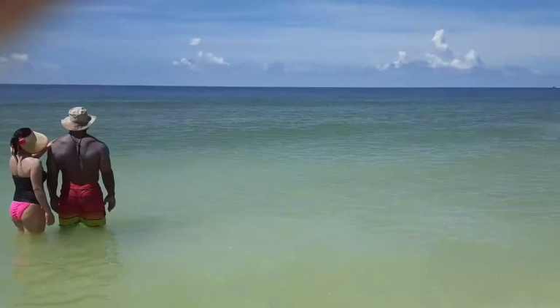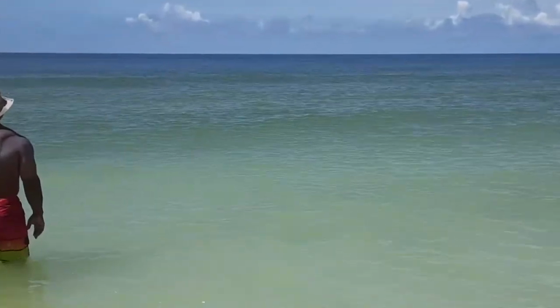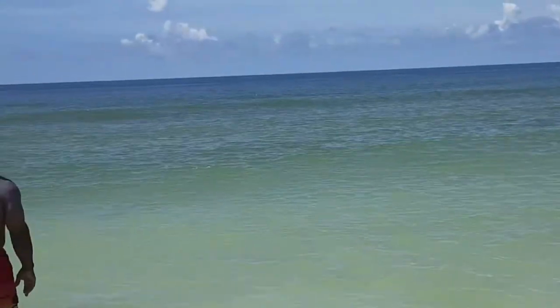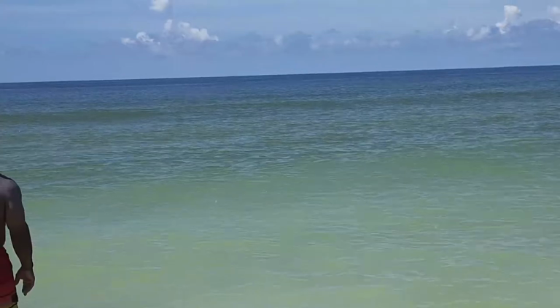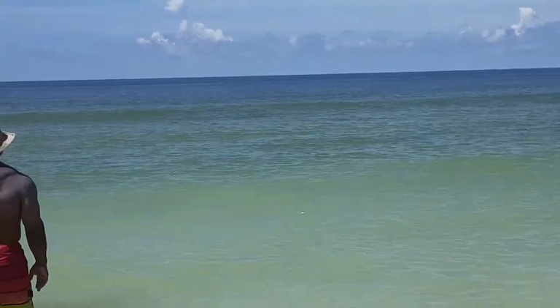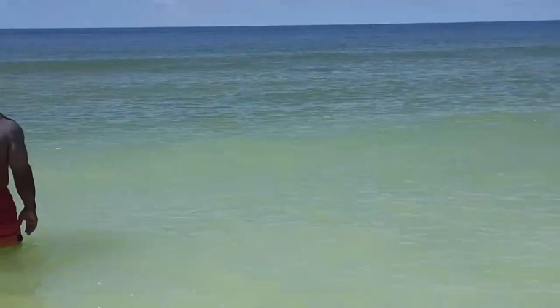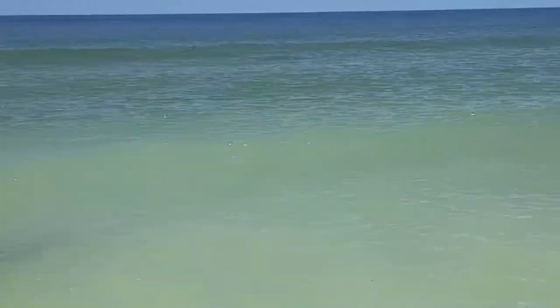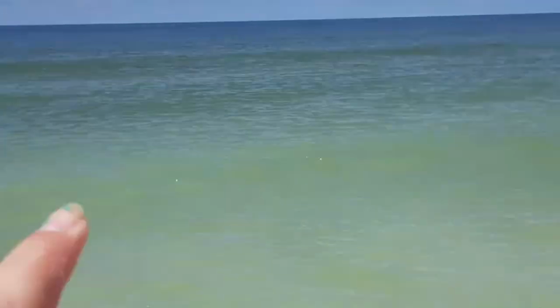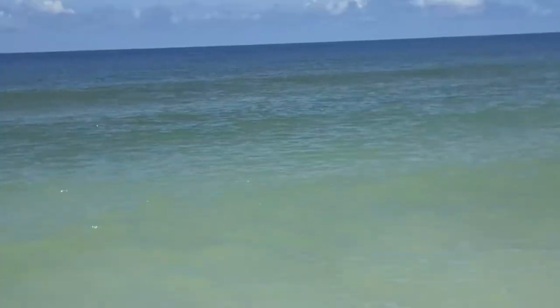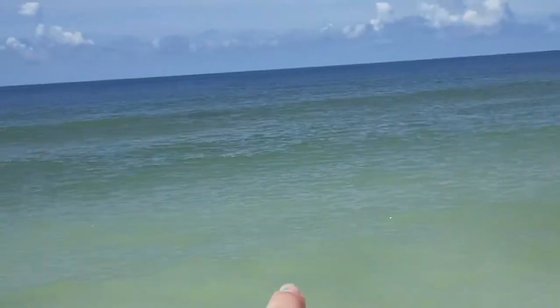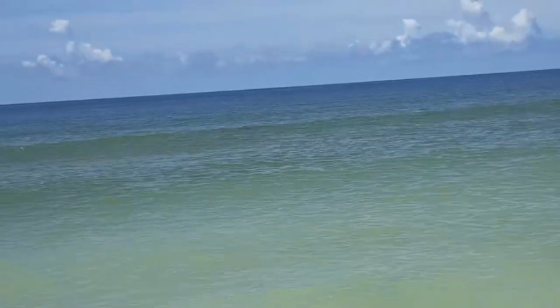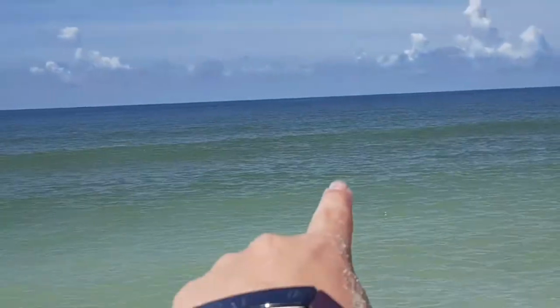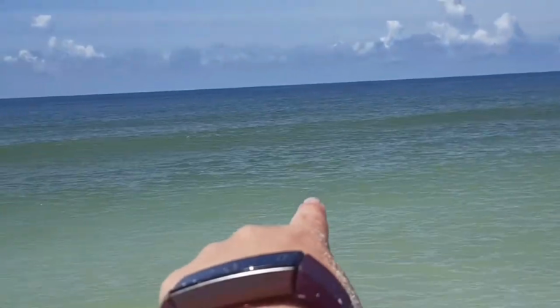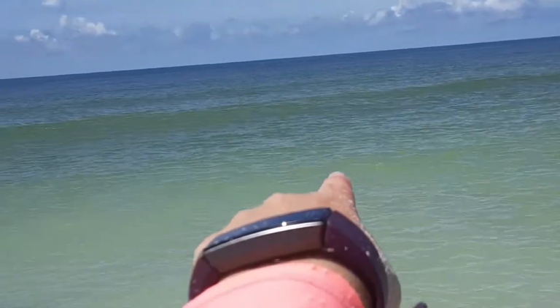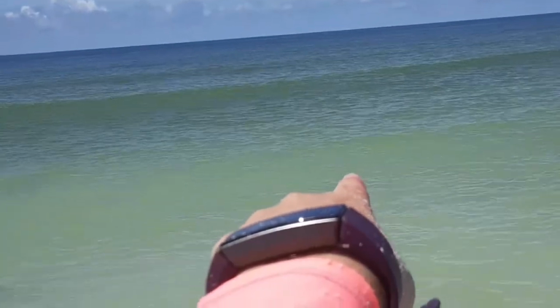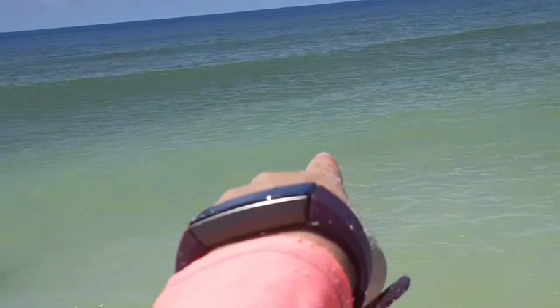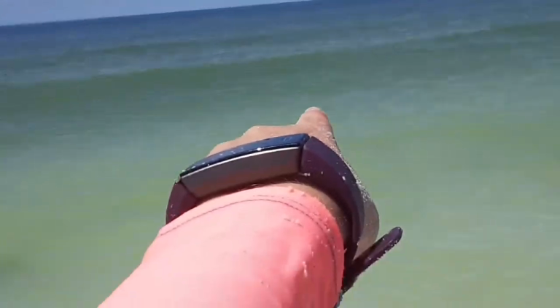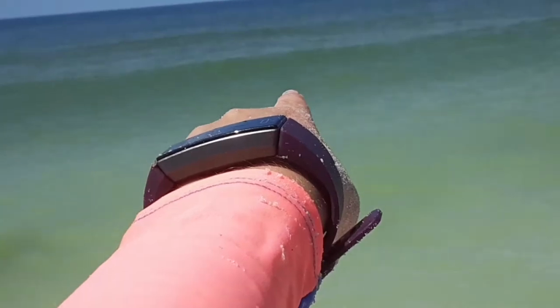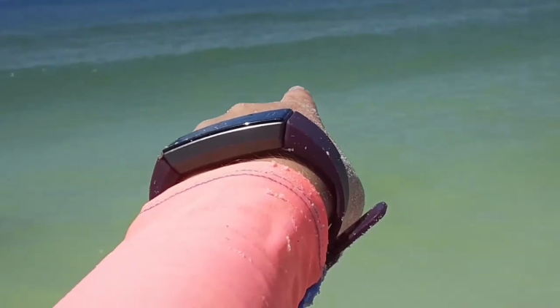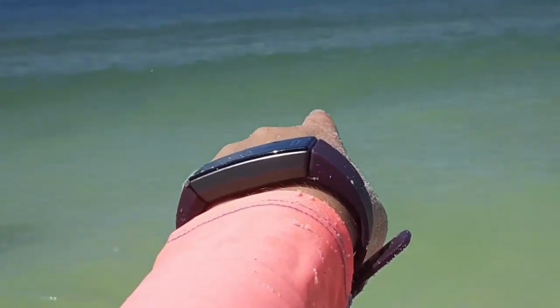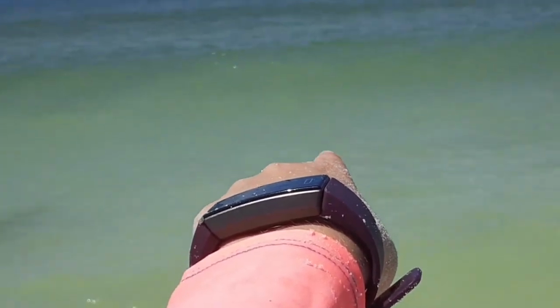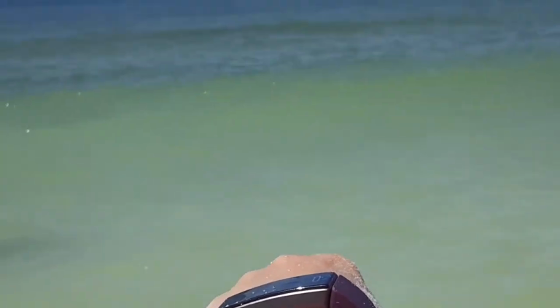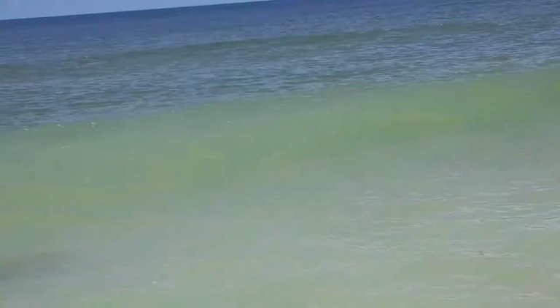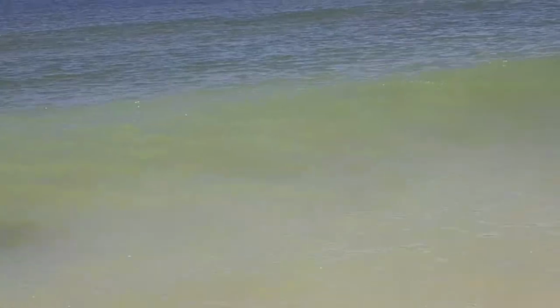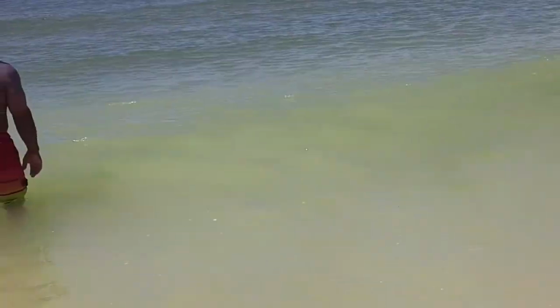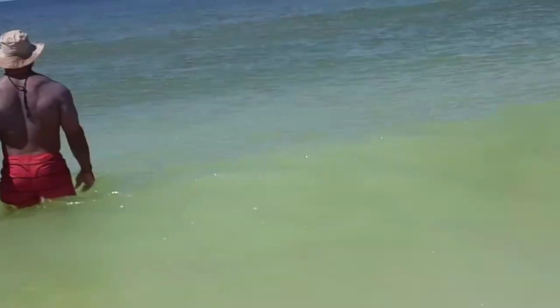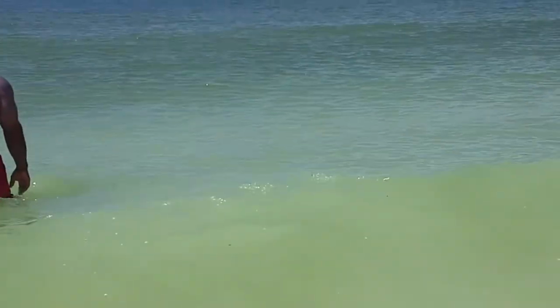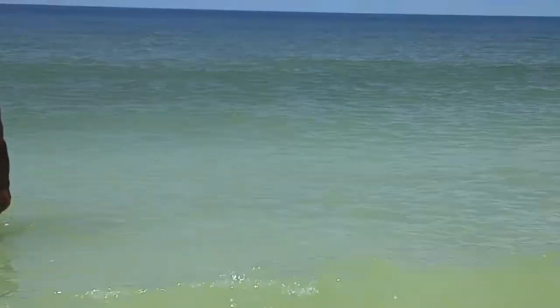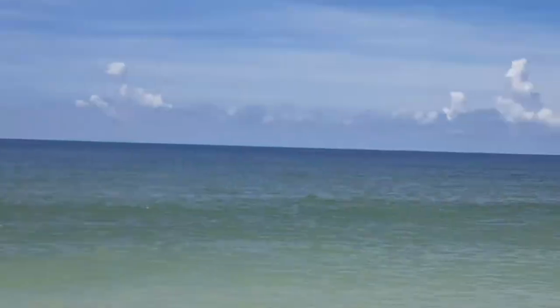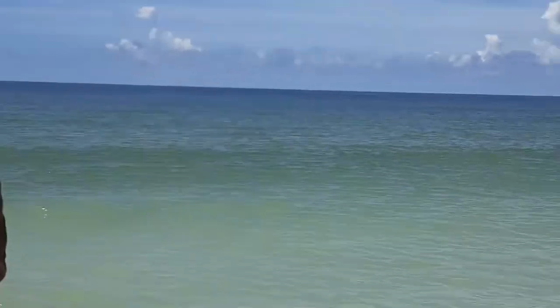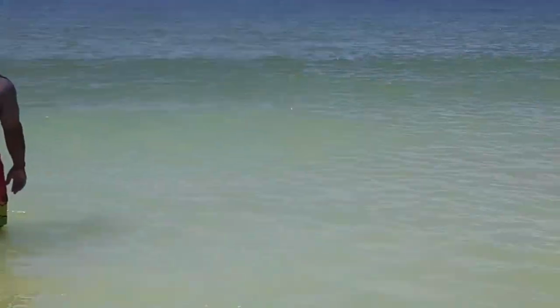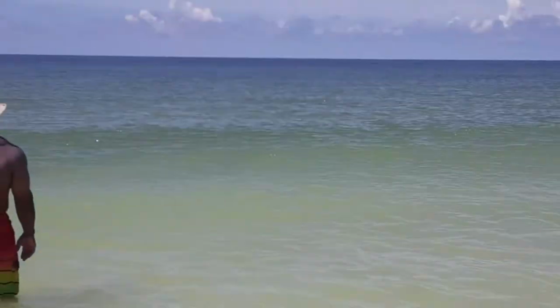There is a shark — you may be able to see a dark shape right in the wave. That's a shark! I'm going to go back on the island.